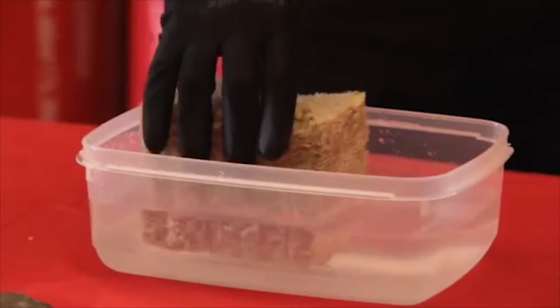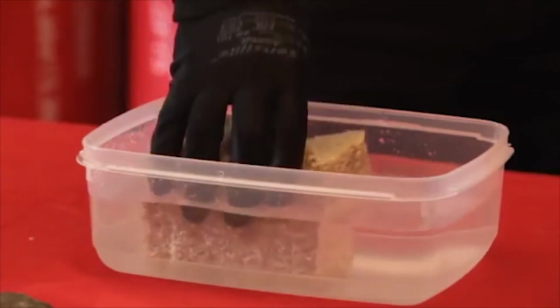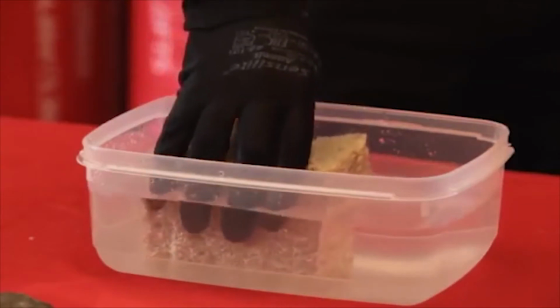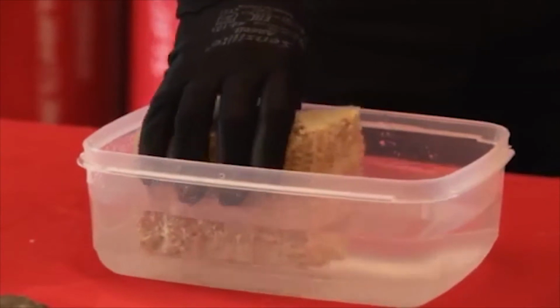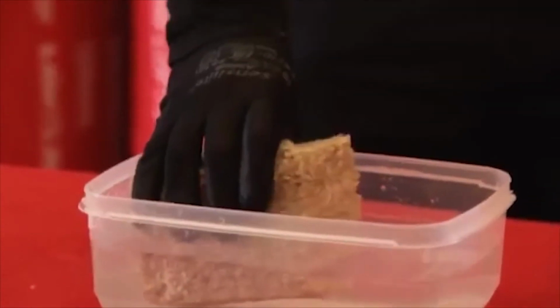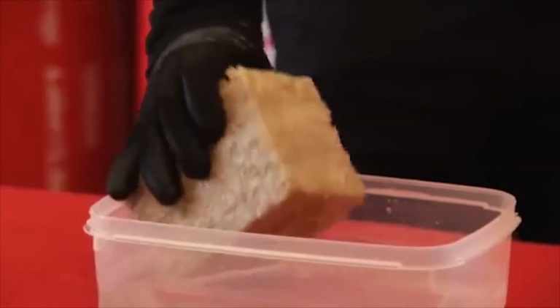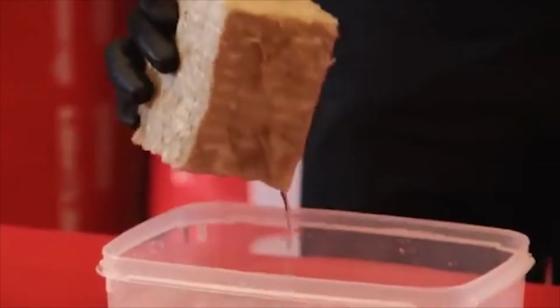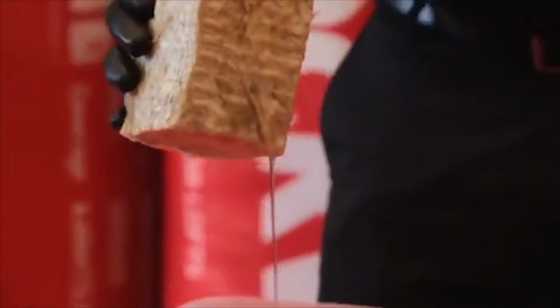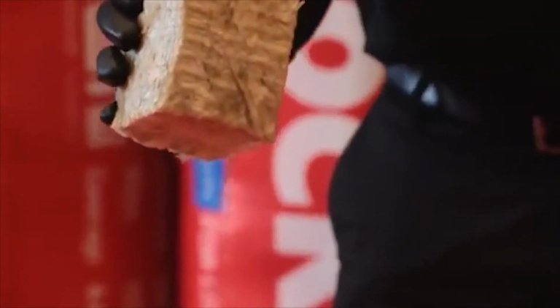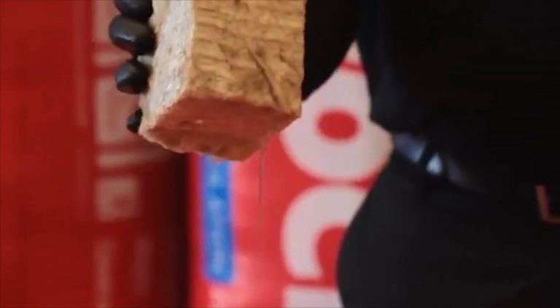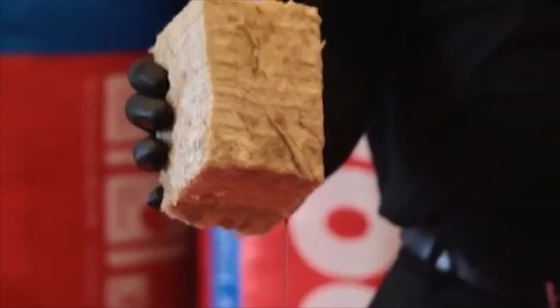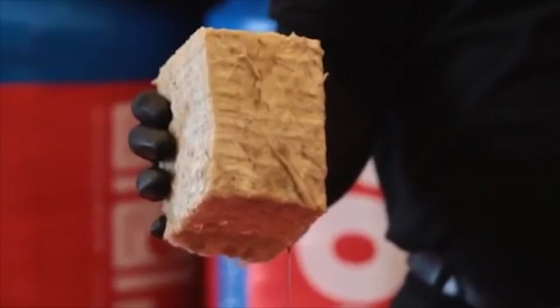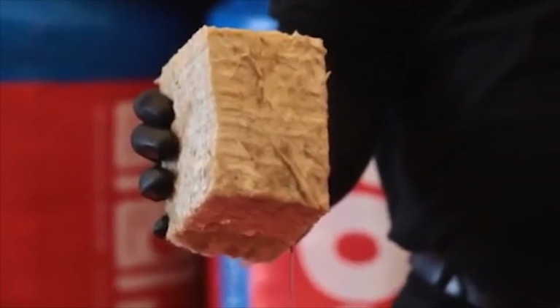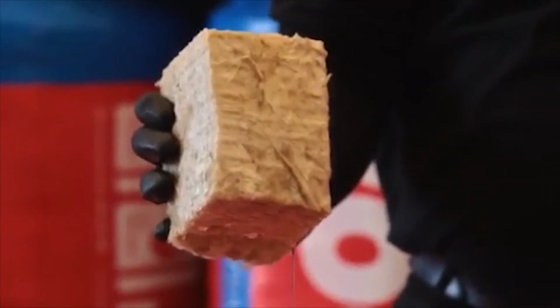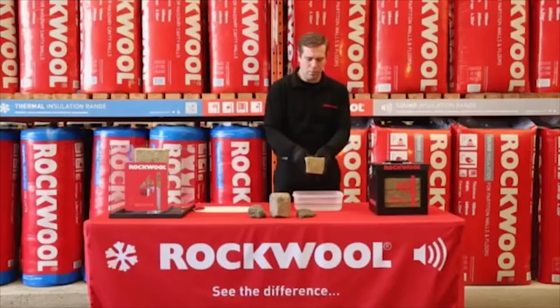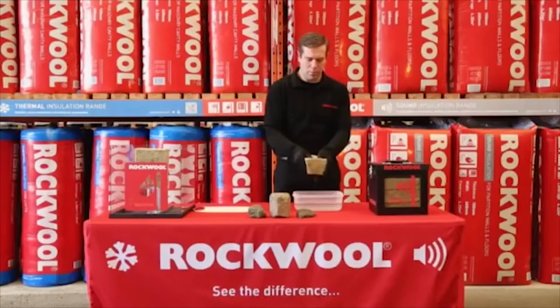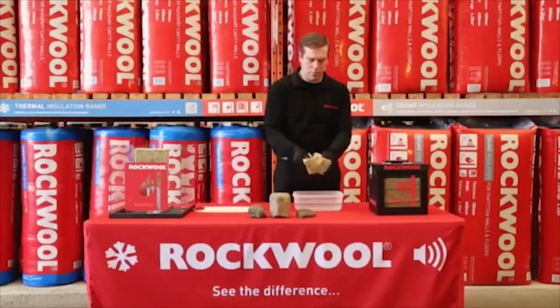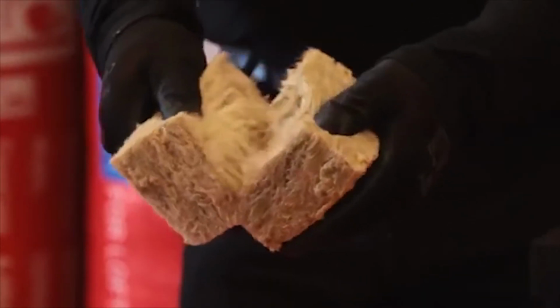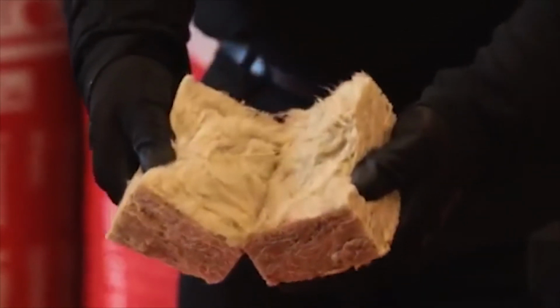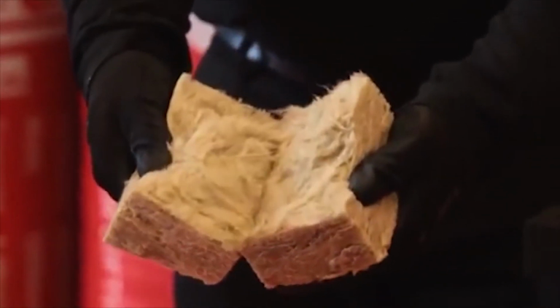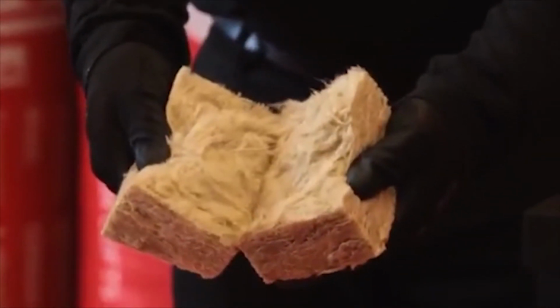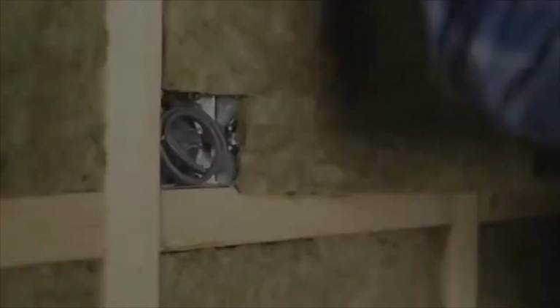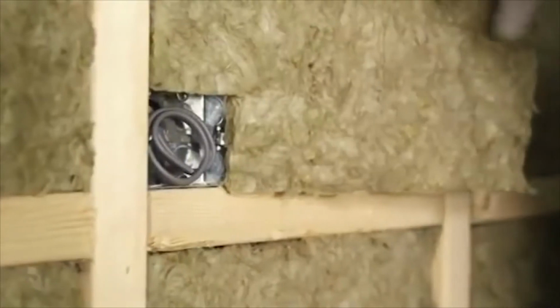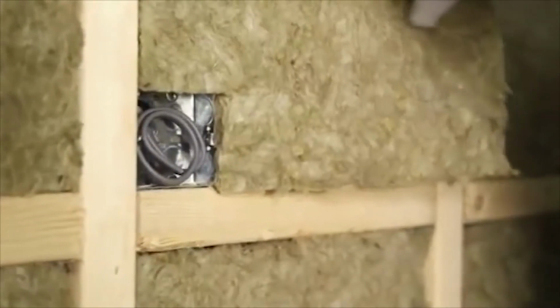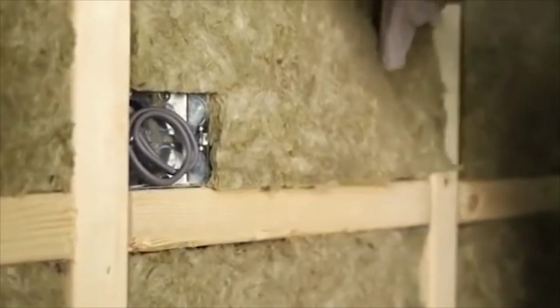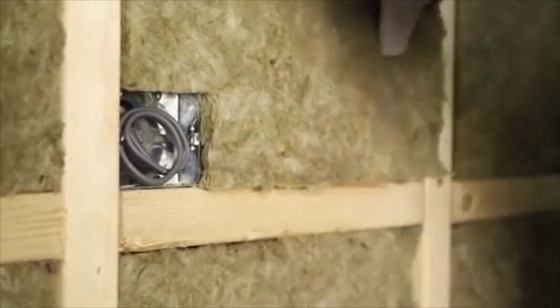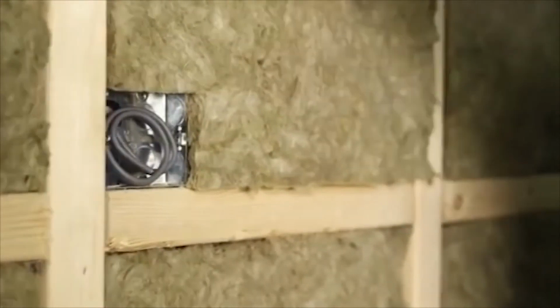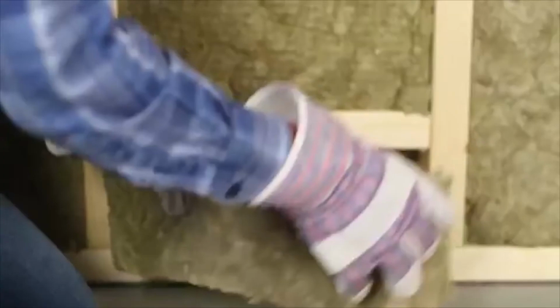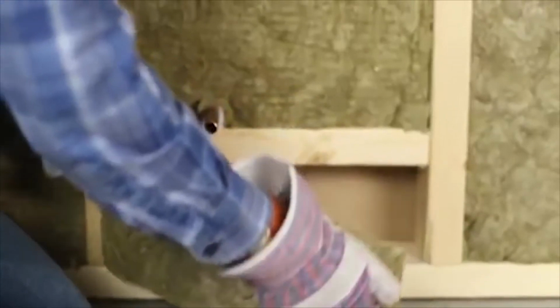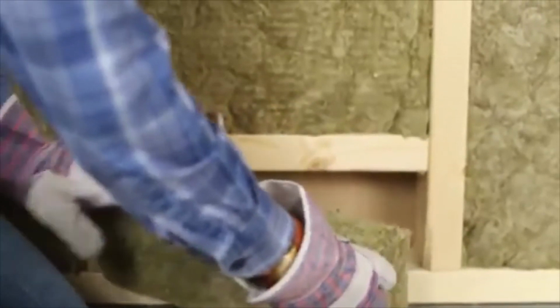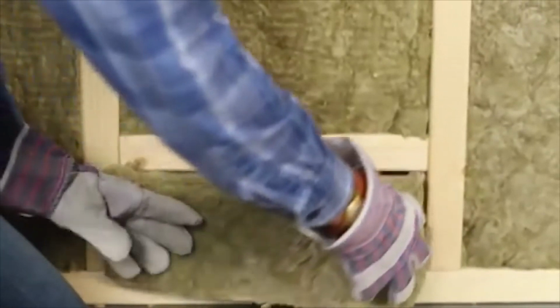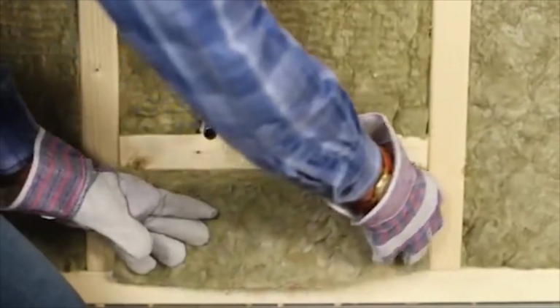Even when we submerge Rockwool, it simply comes back to the surface and water runs off it, and the interior of the wool remains dry and unaffected. As Rockwool is comprised of inorganic materials, it prevents the growth of mould and mildew.